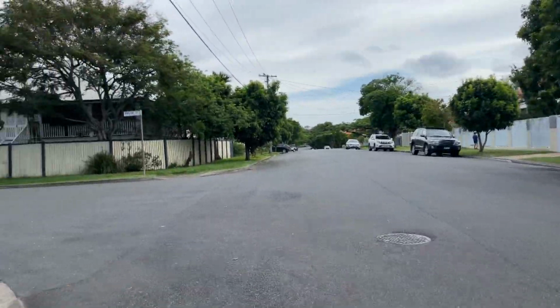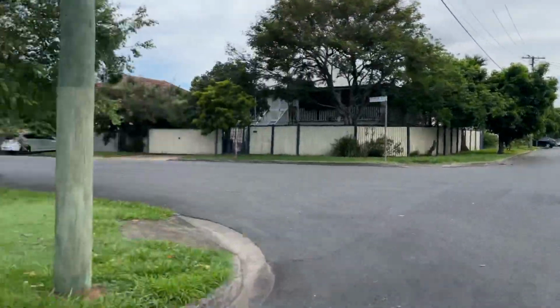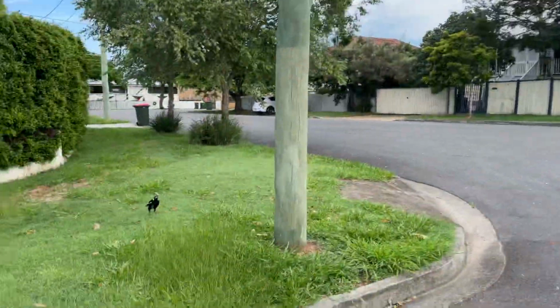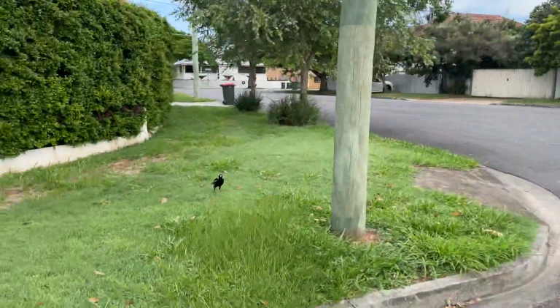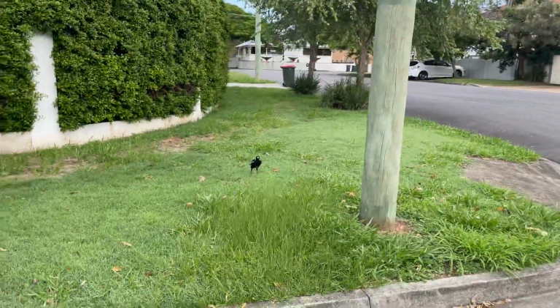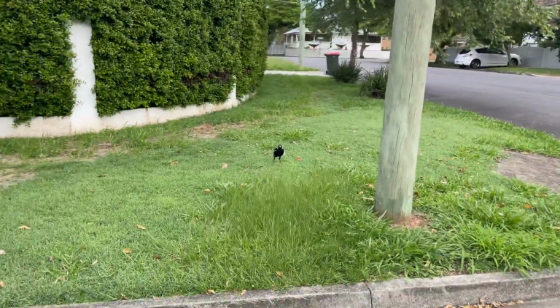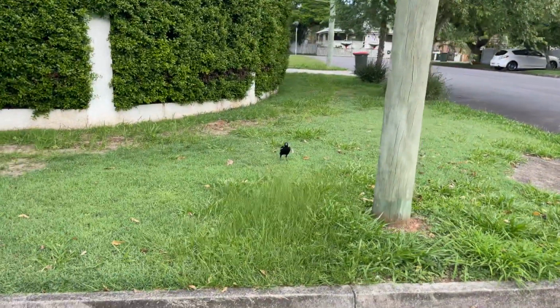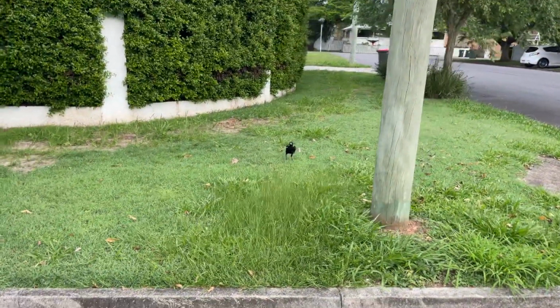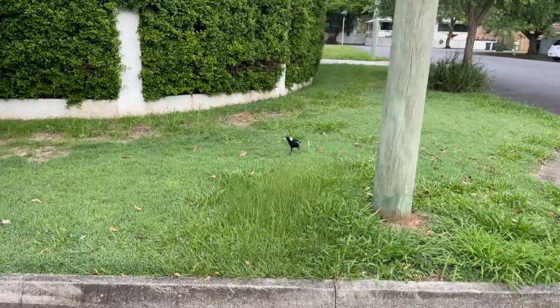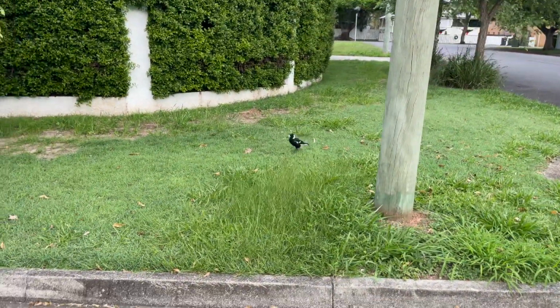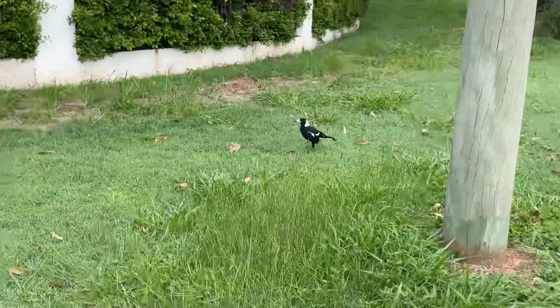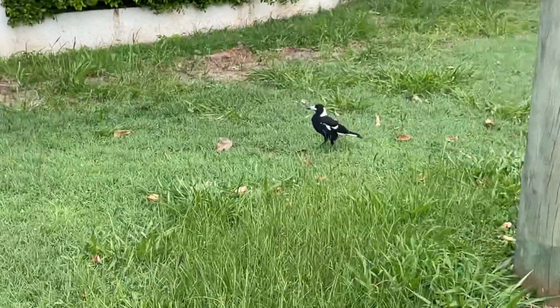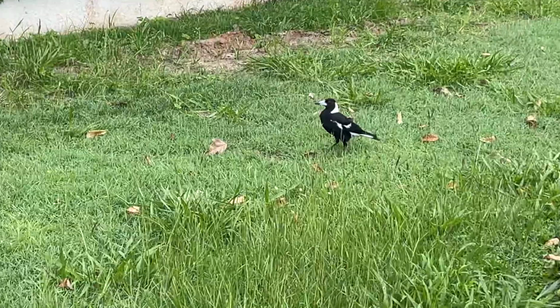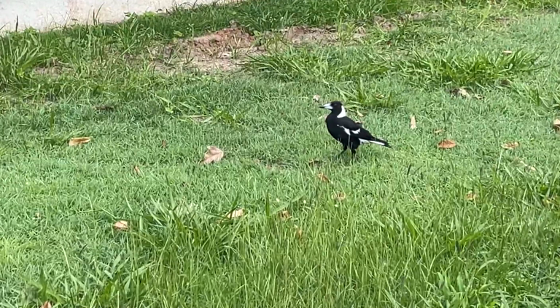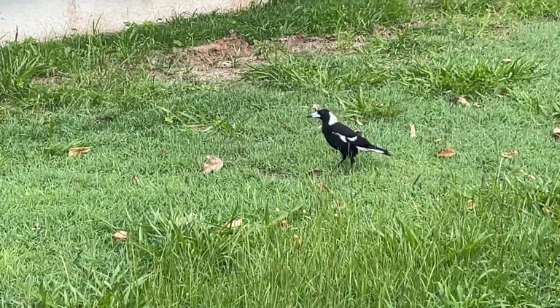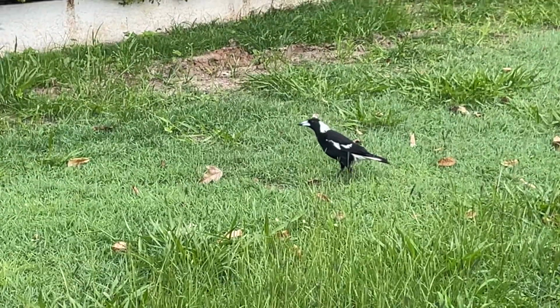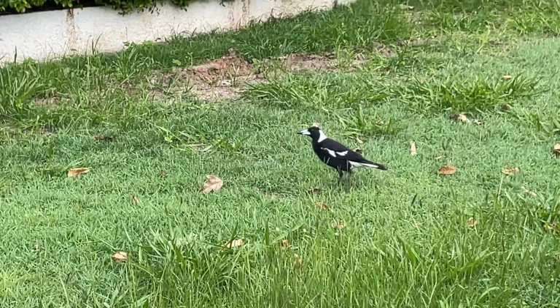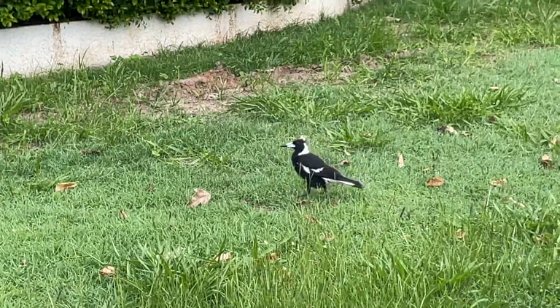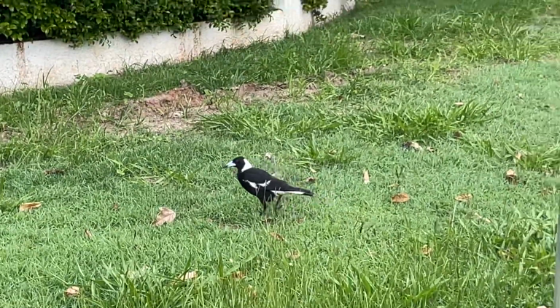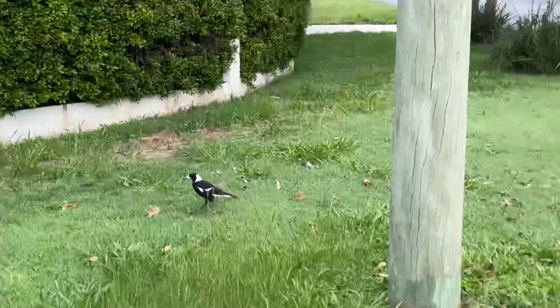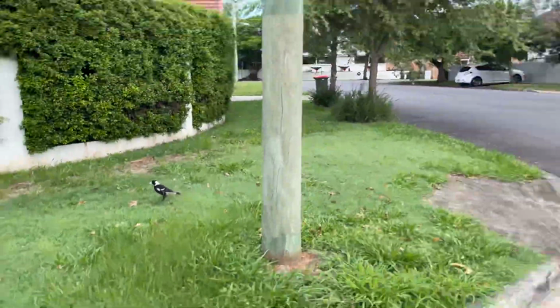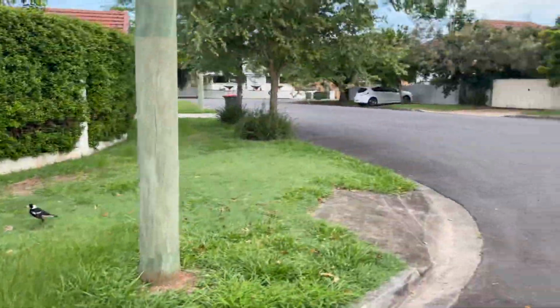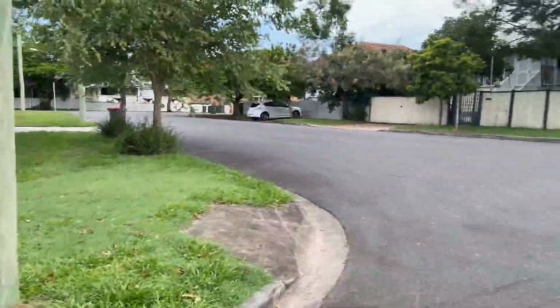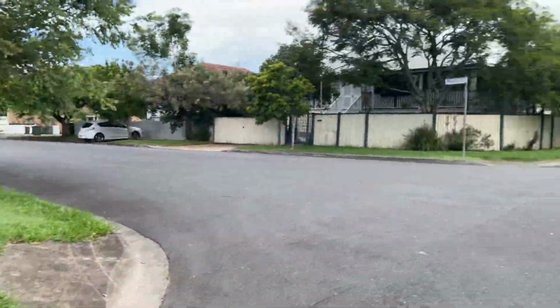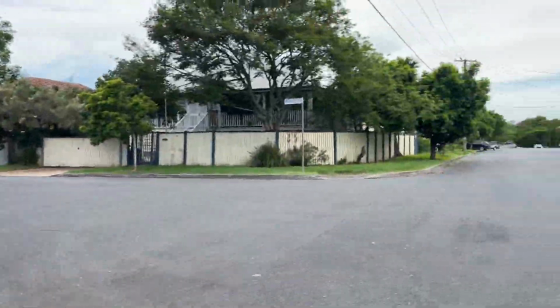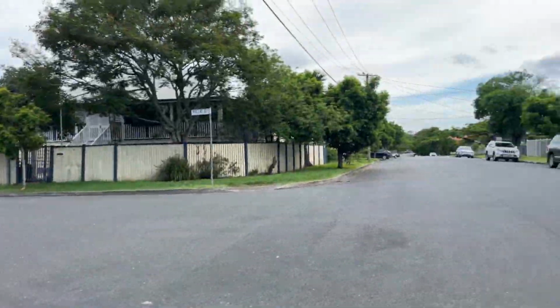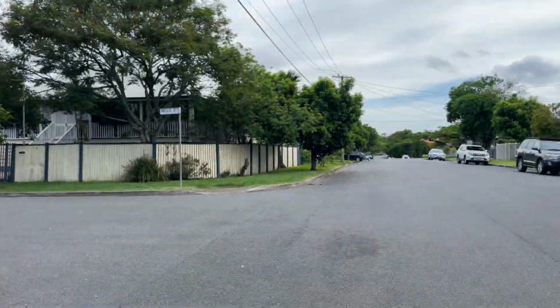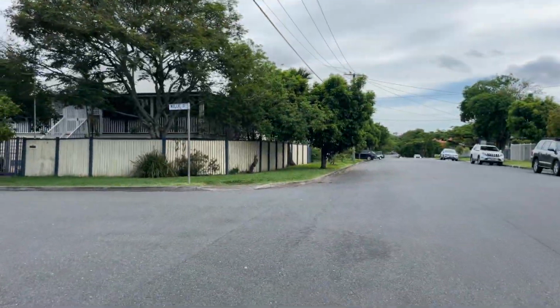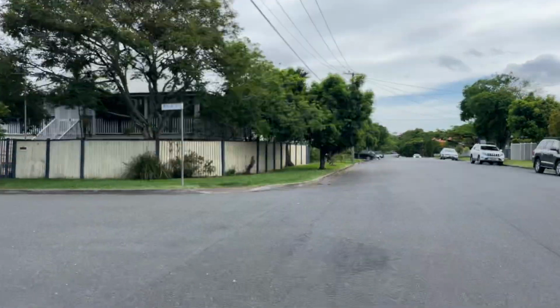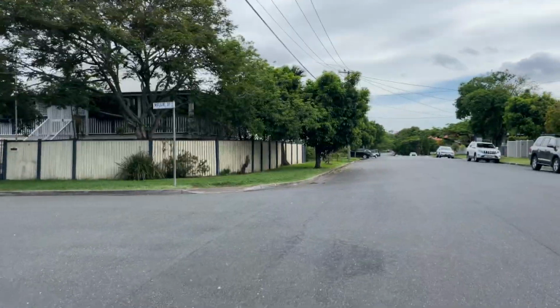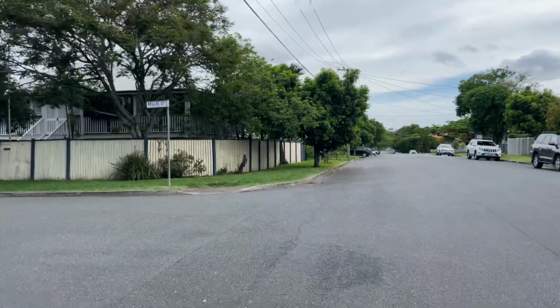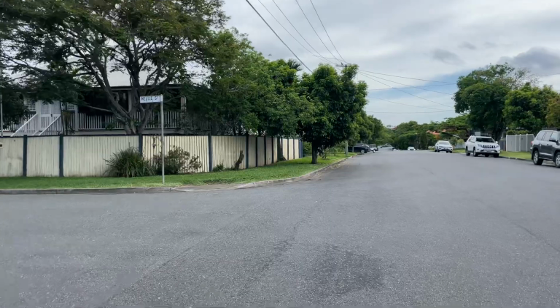There's a magpie, guys — see the magpie! You don't want to walk around here in nesting season — you'll probably get attacked.